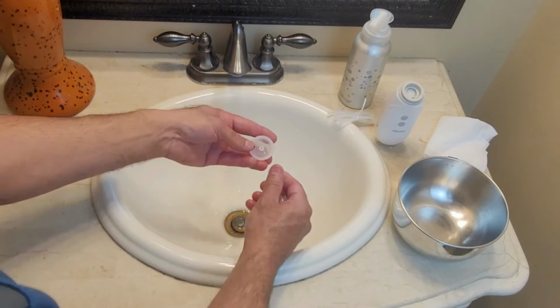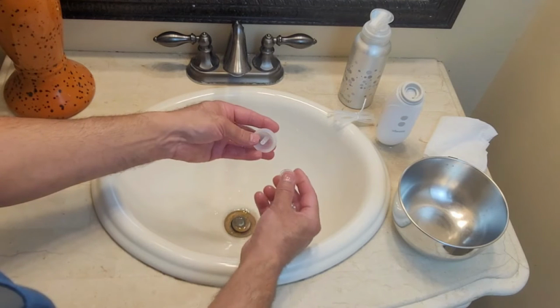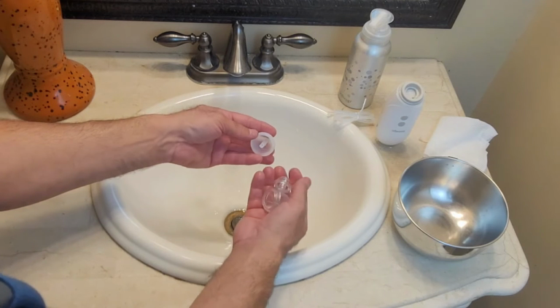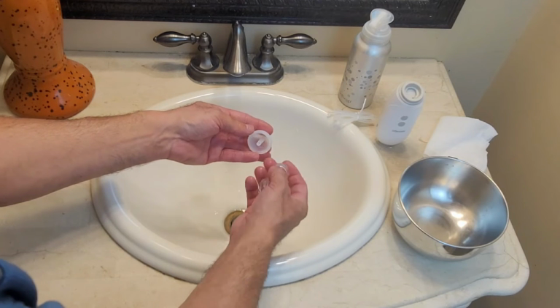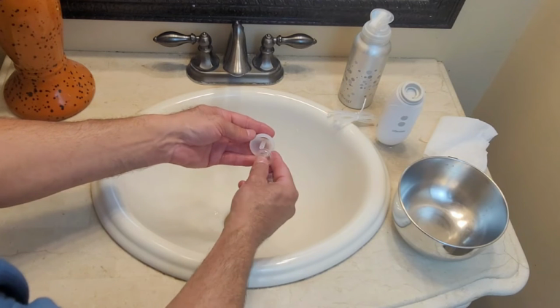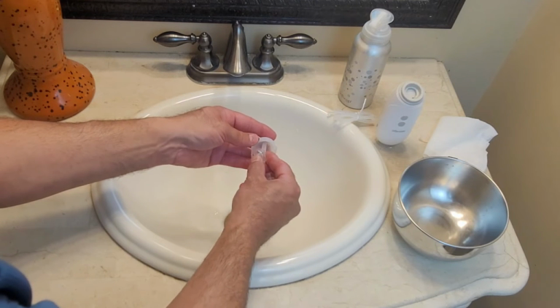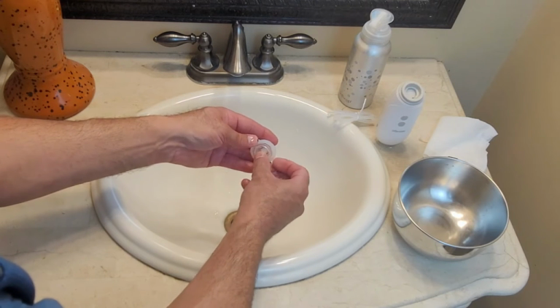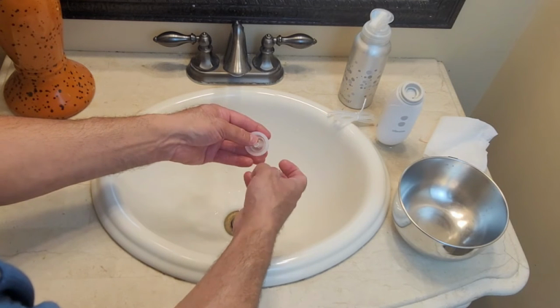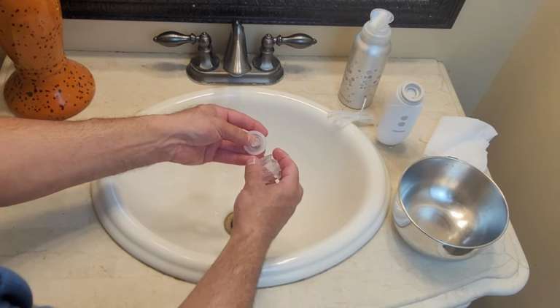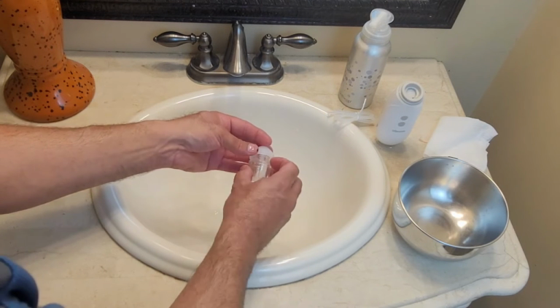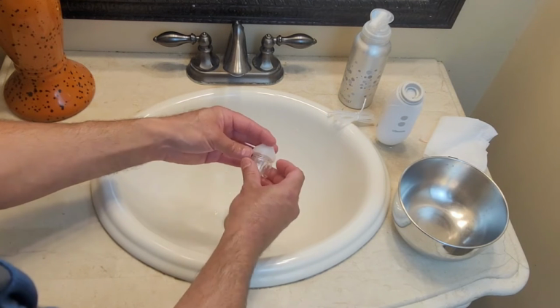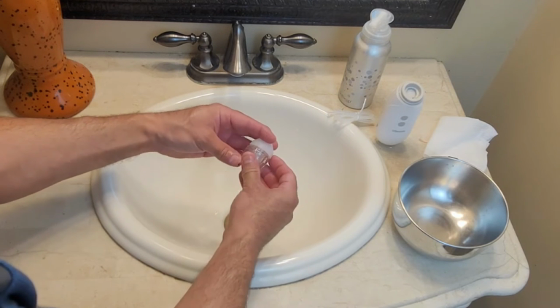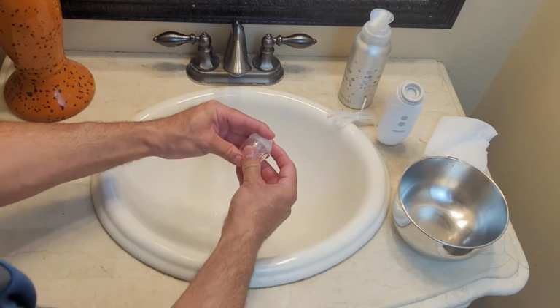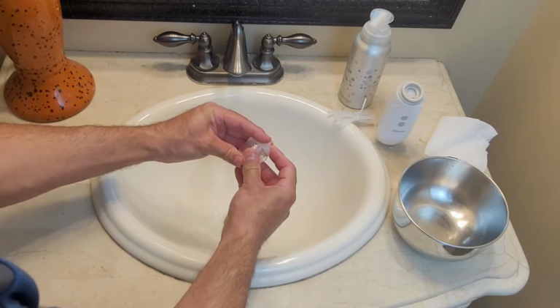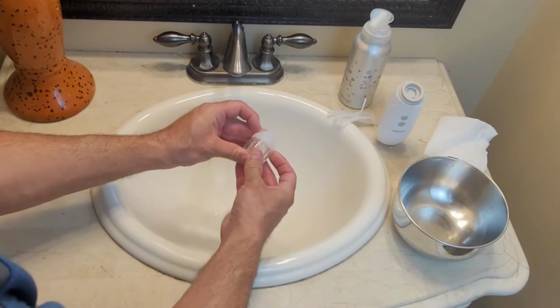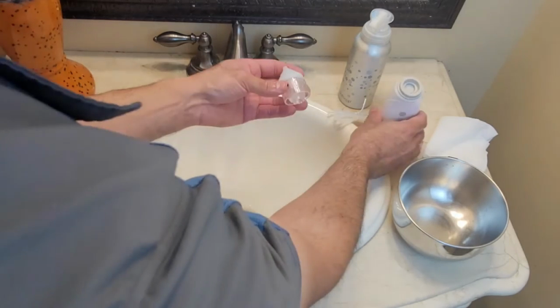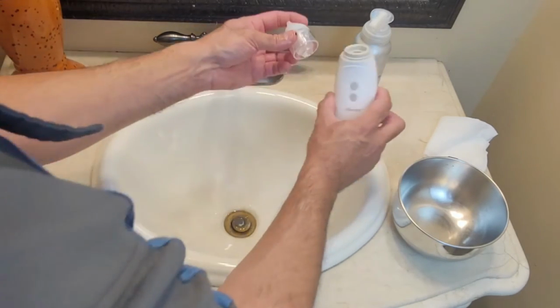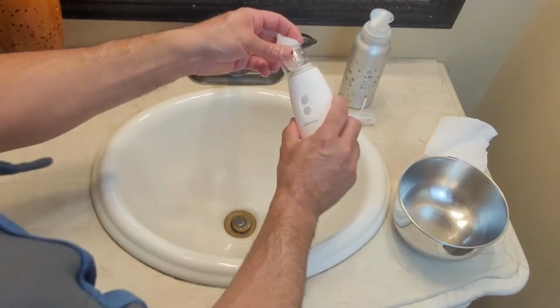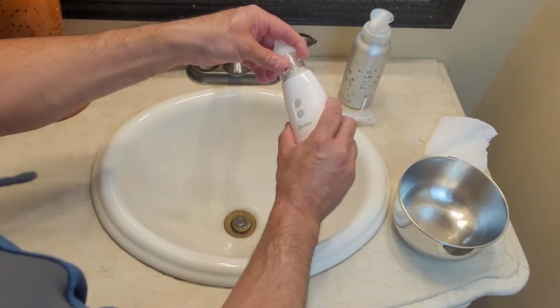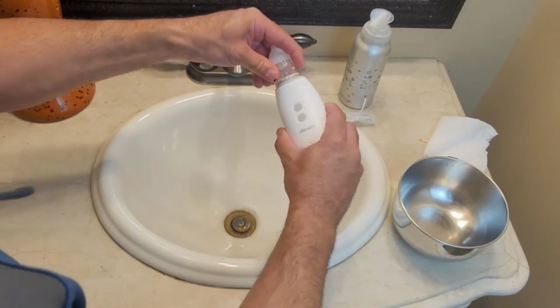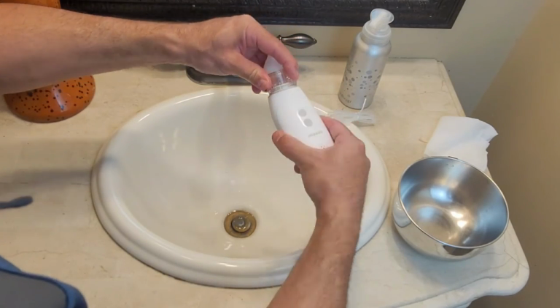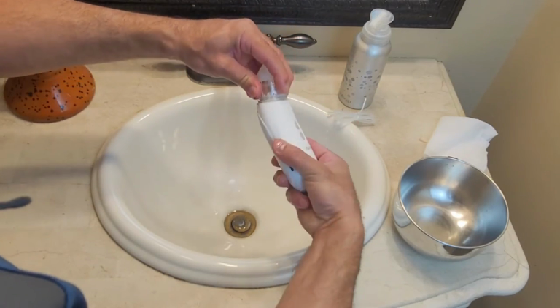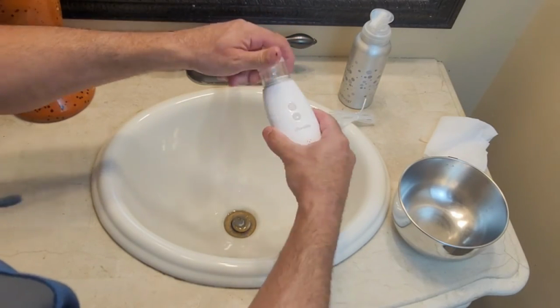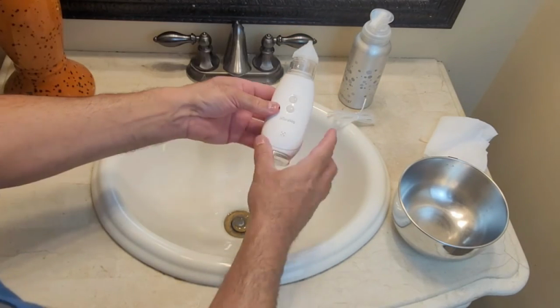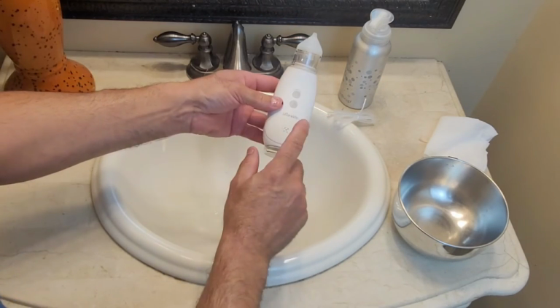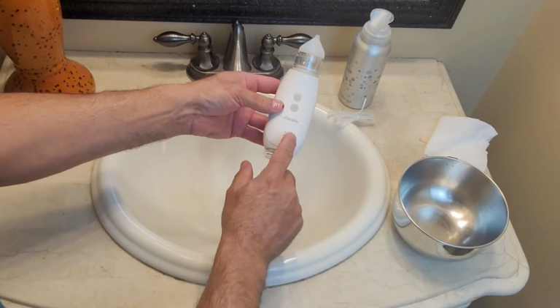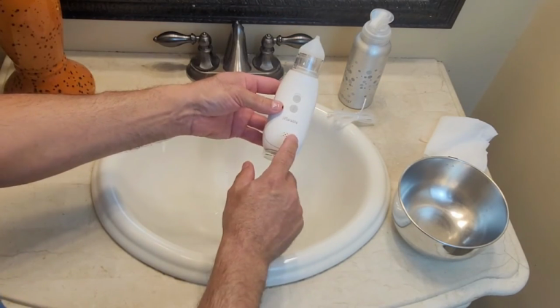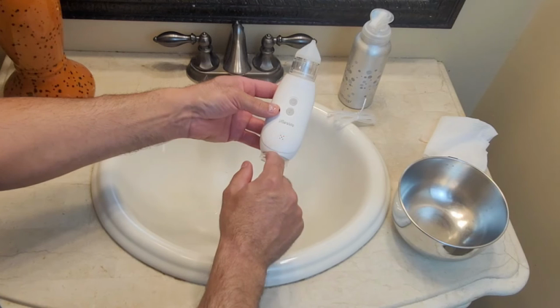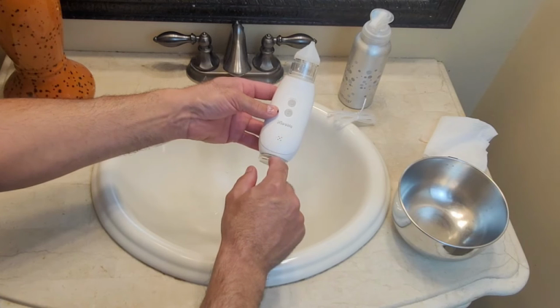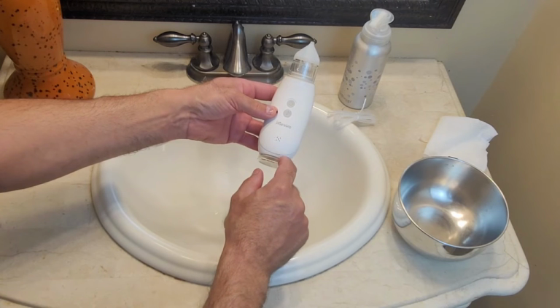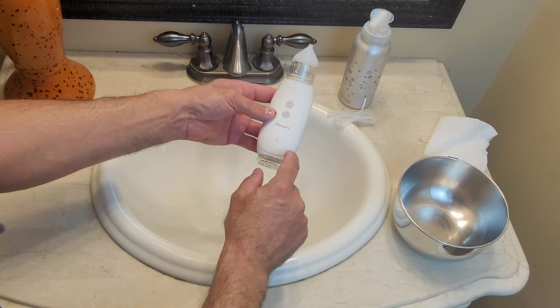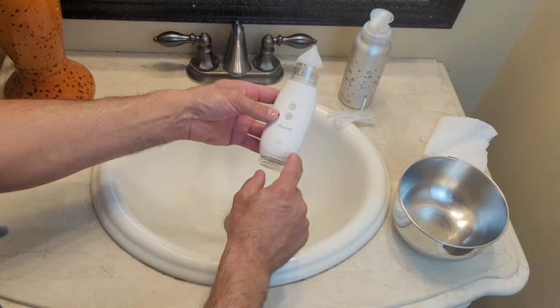When you're all done there, go ahead and reassemble your device. Remember that this device cannot be submerged or rinsed in water.